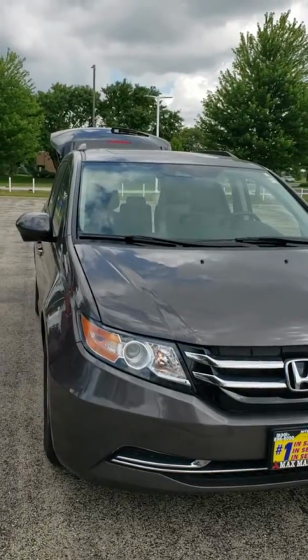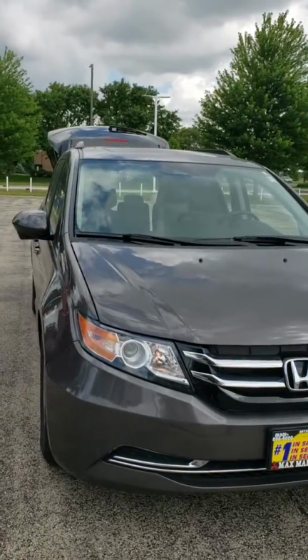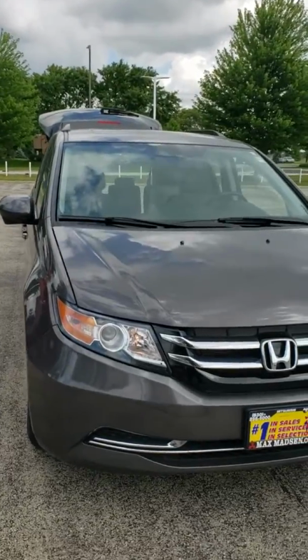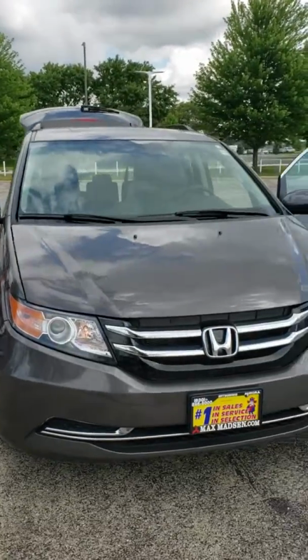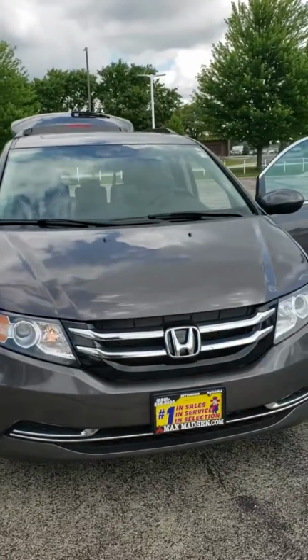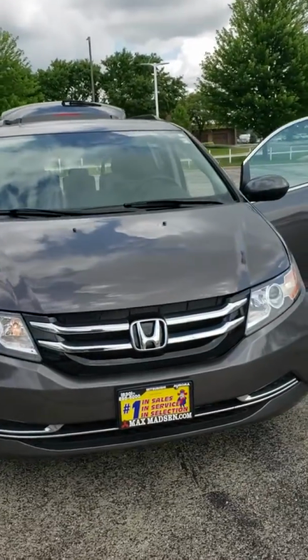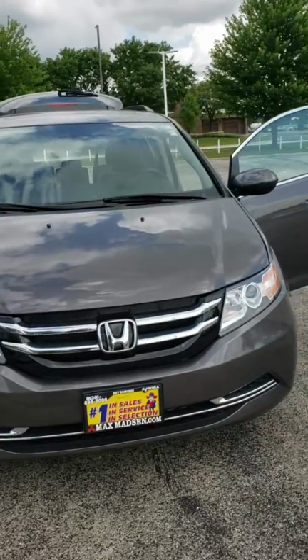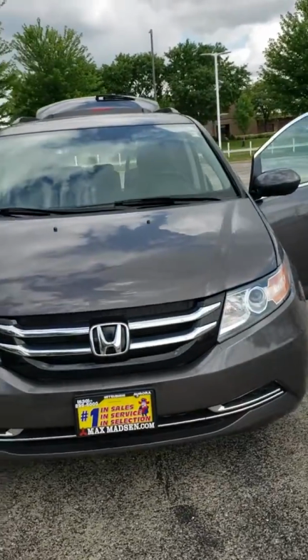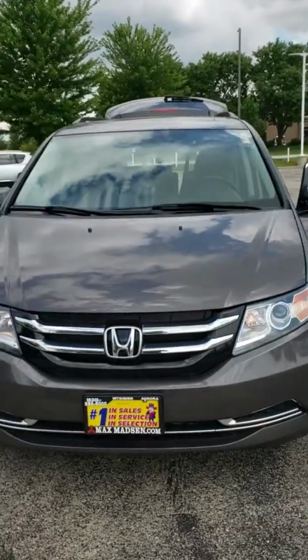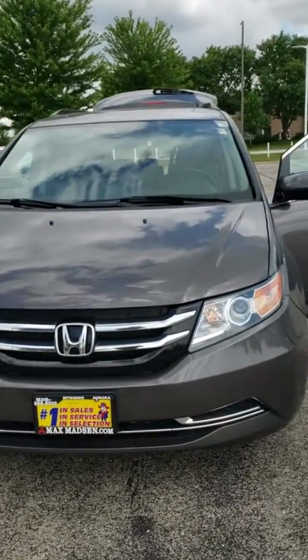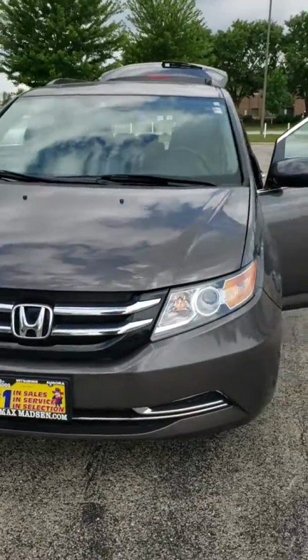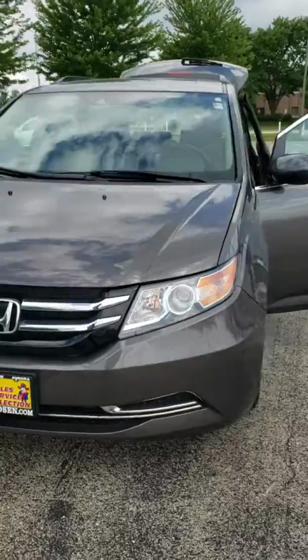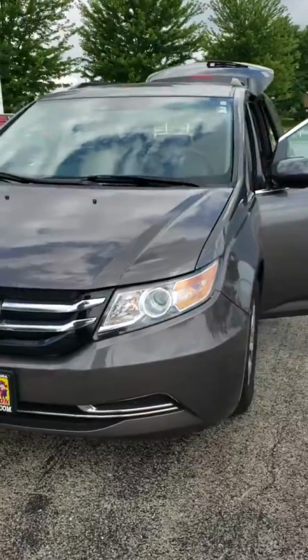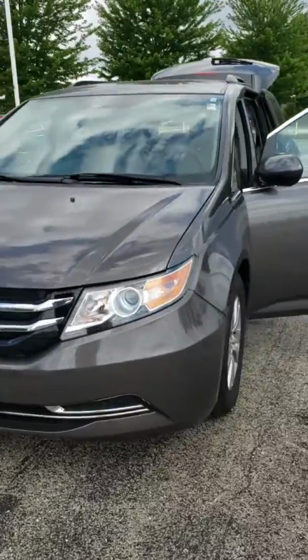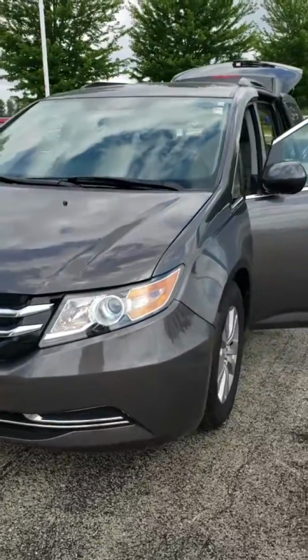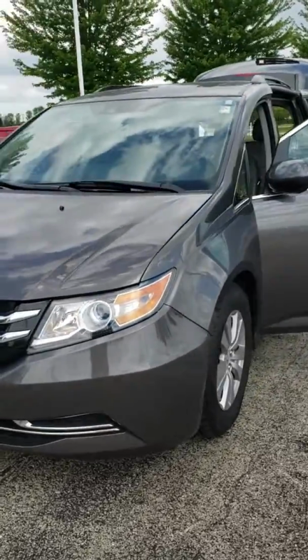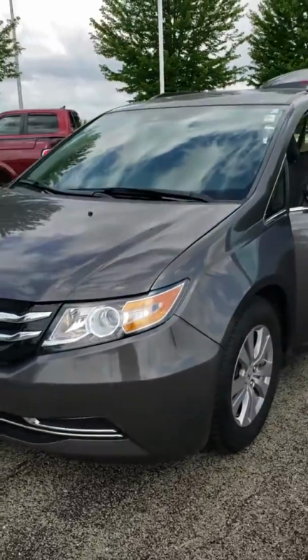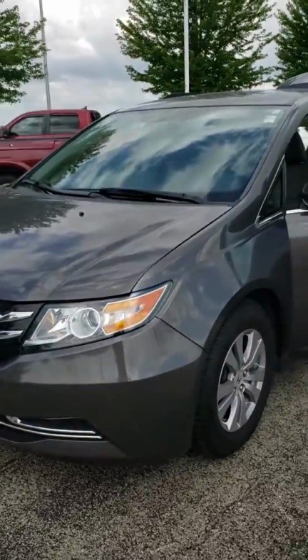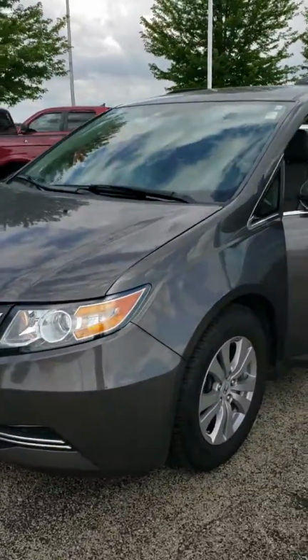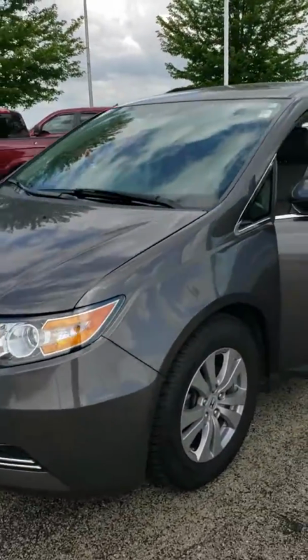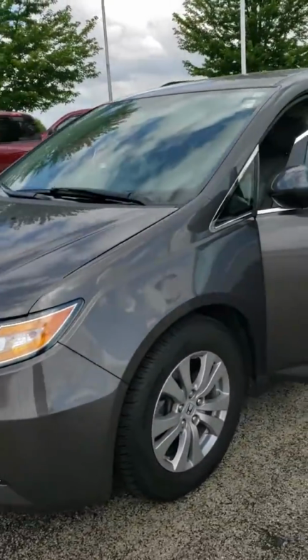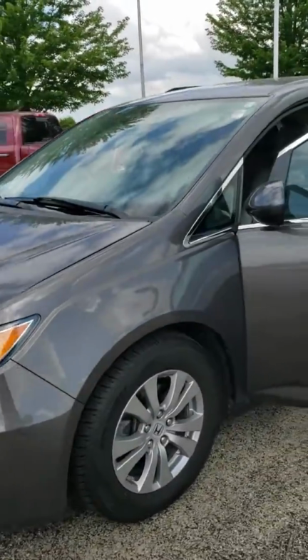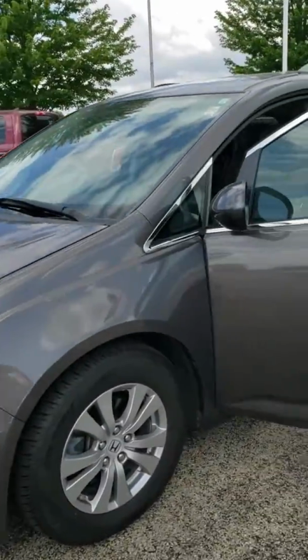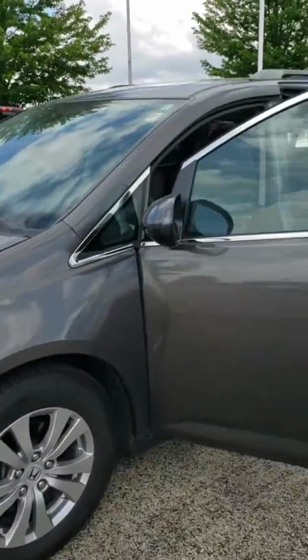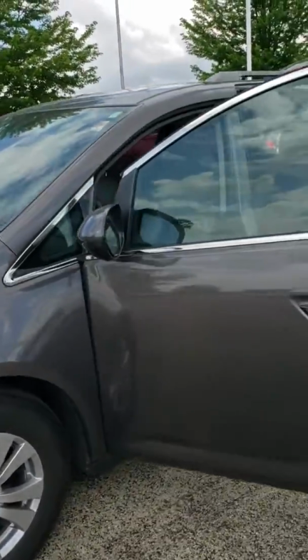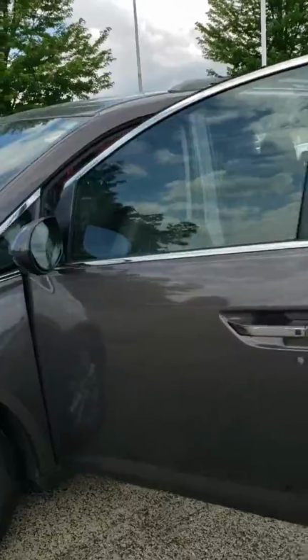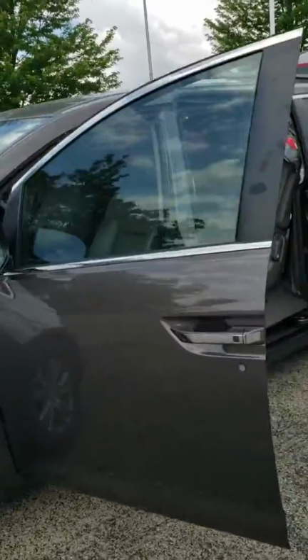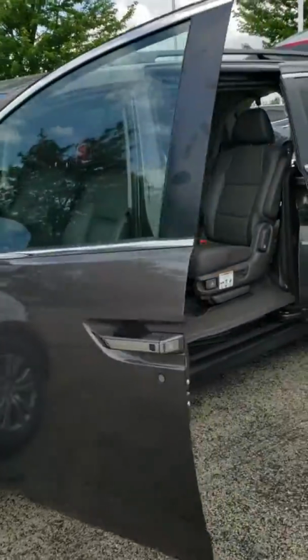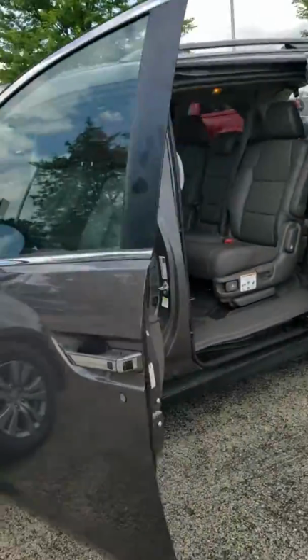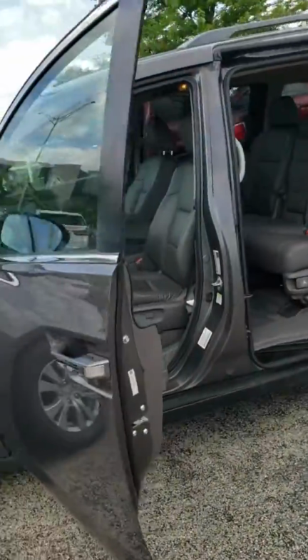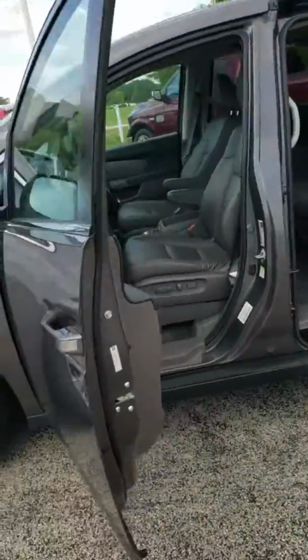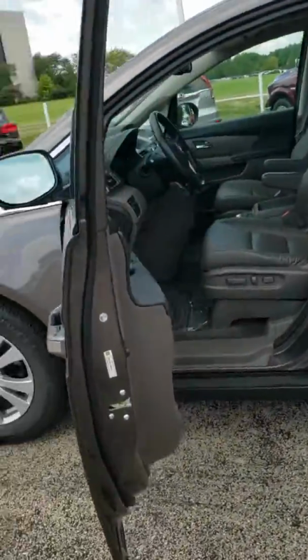Hello Mitch, this is Jose here at Max Madsen Mitsubishi. I just pulled up the 2016 Honda Odyssey EXL Smoky Topaz for you. As you can see, the vehicle is in pretty good condition here.